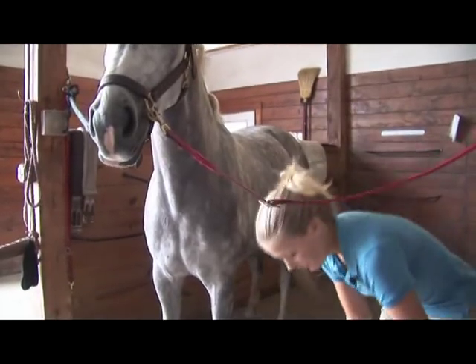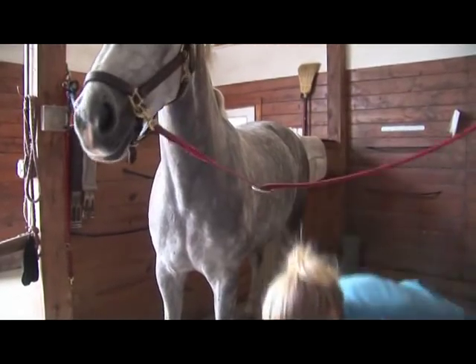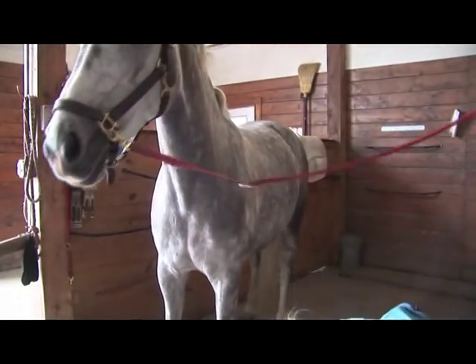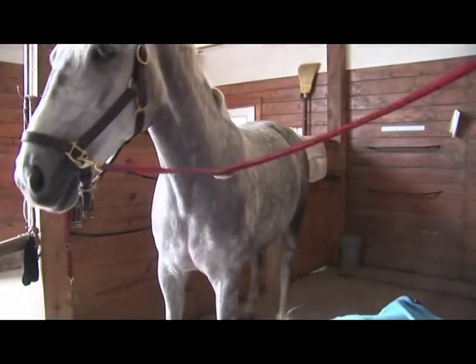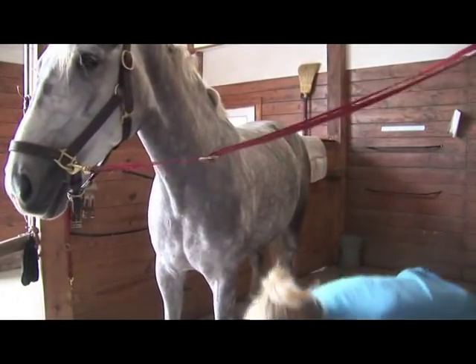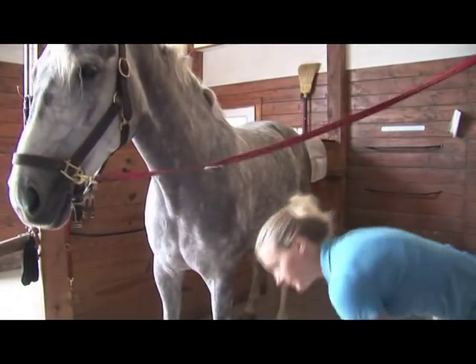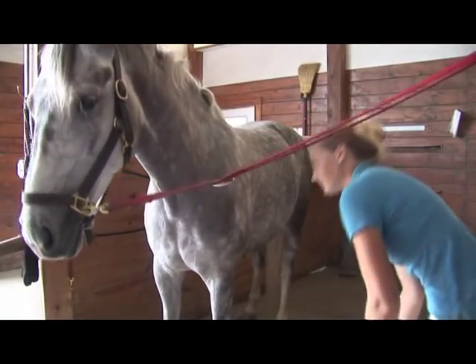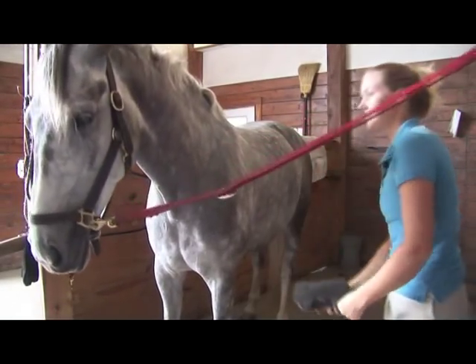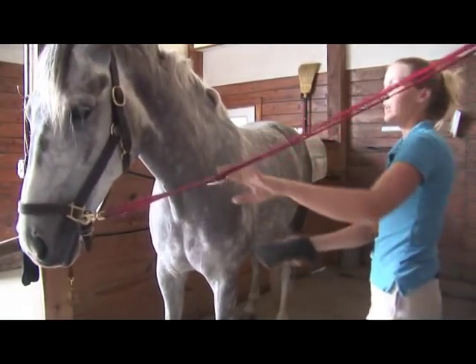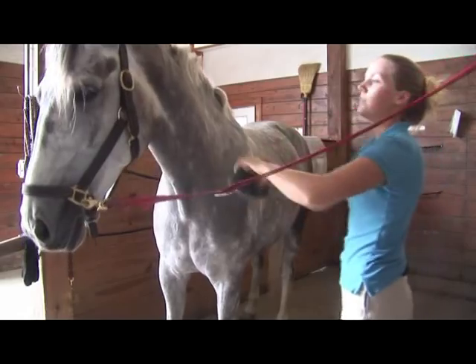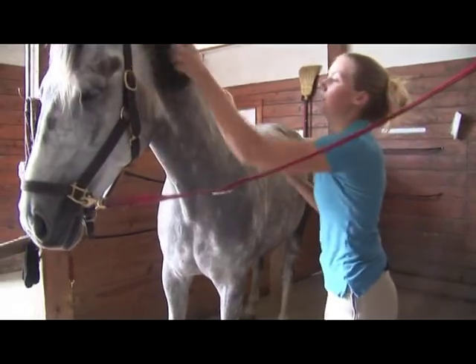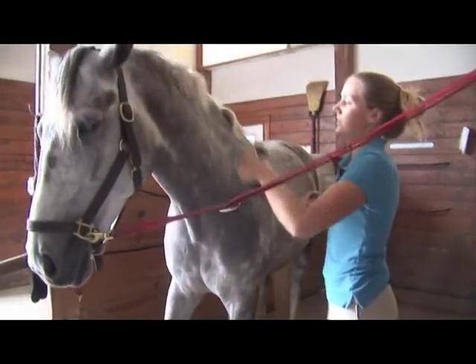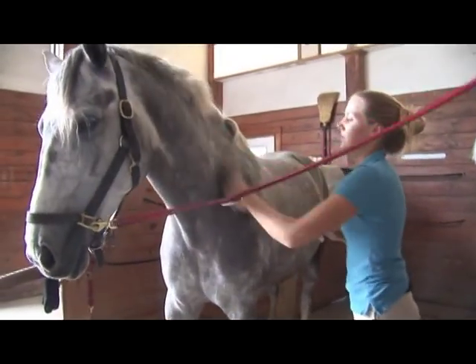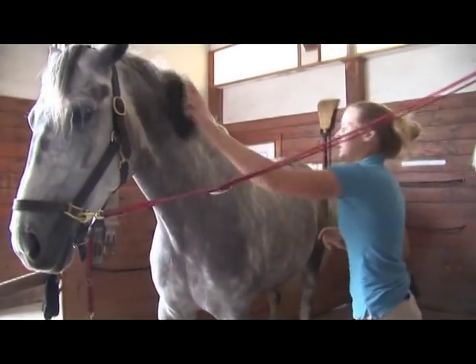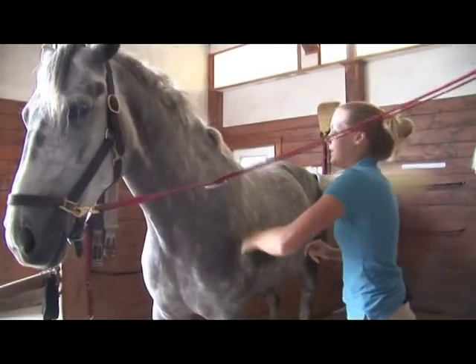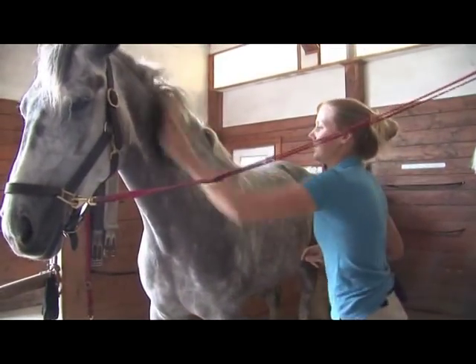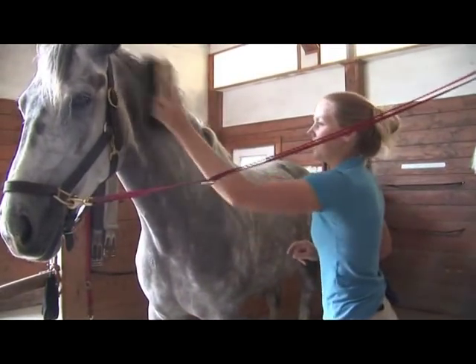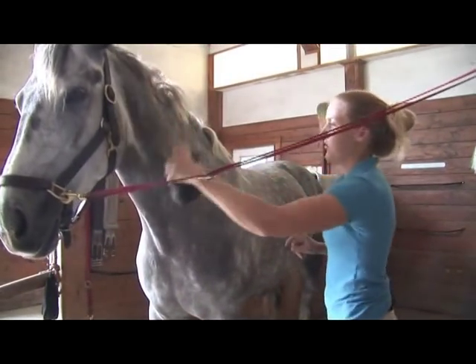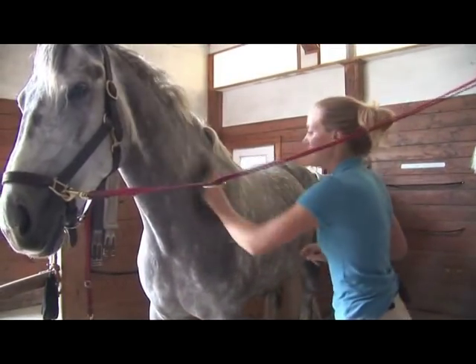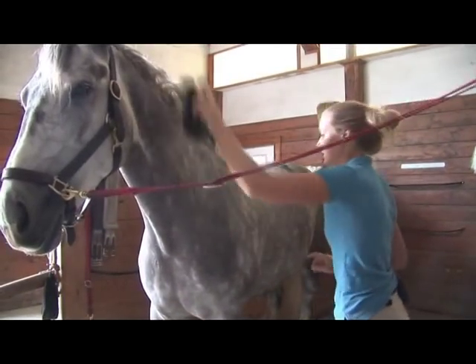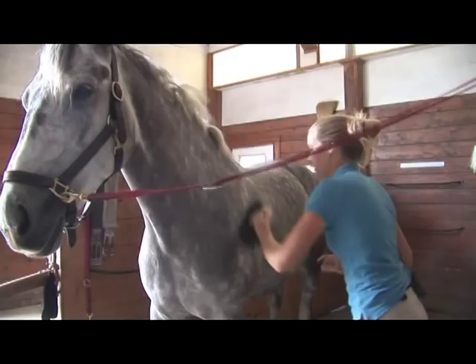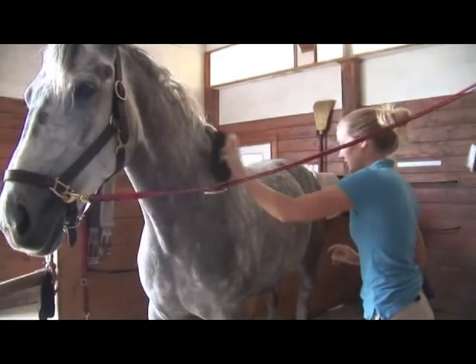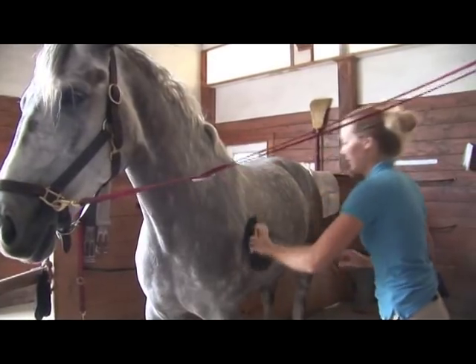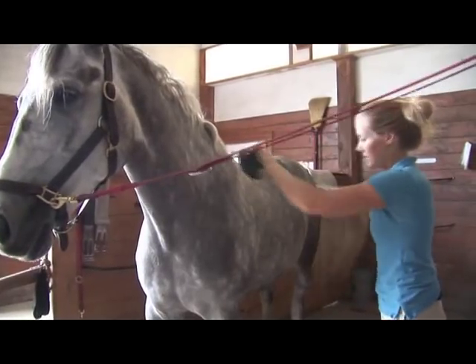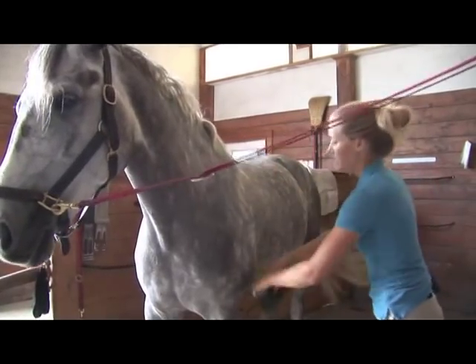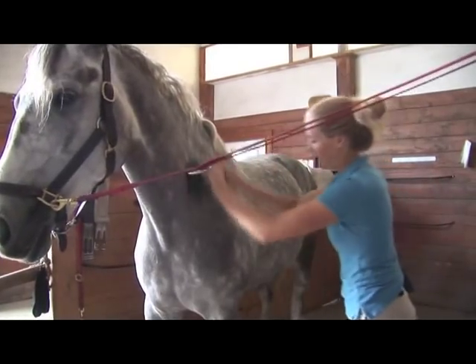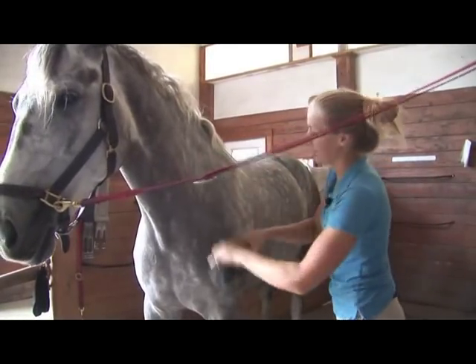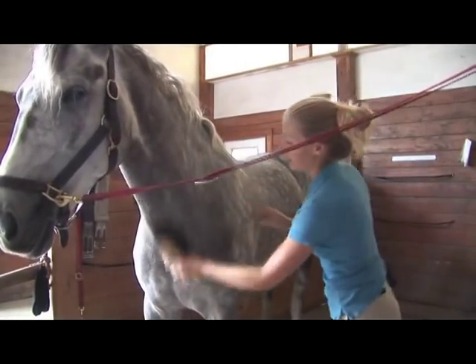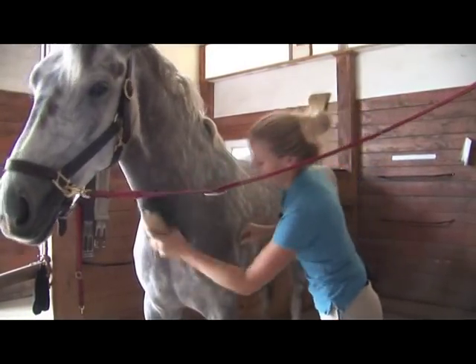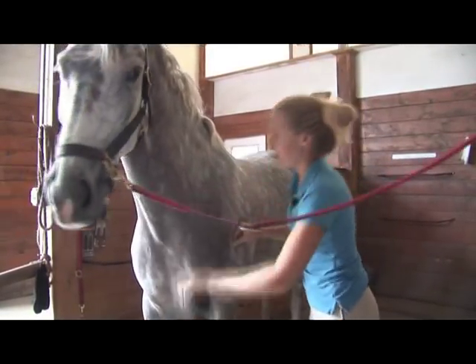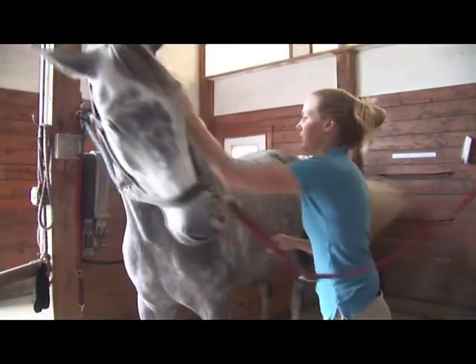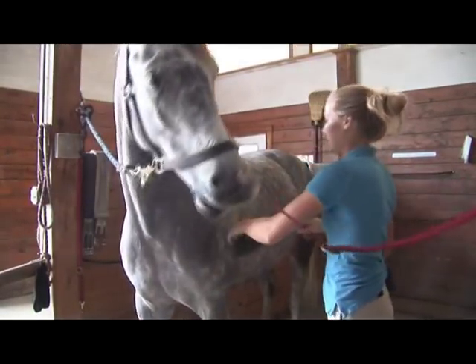Then we'll switch to a hard brush and, using a flicking motion, just get that loosened up dirt and hair off of your horse's body.